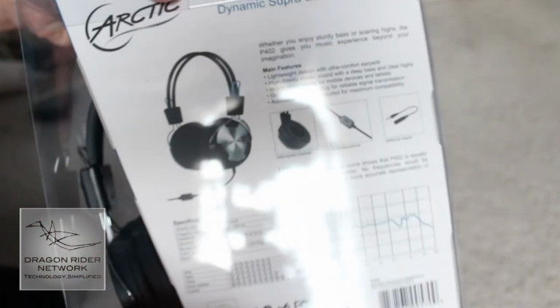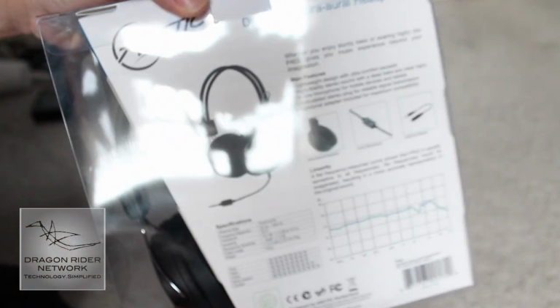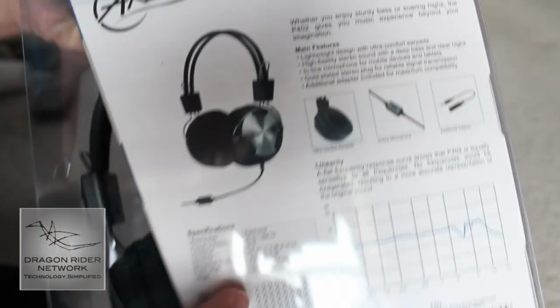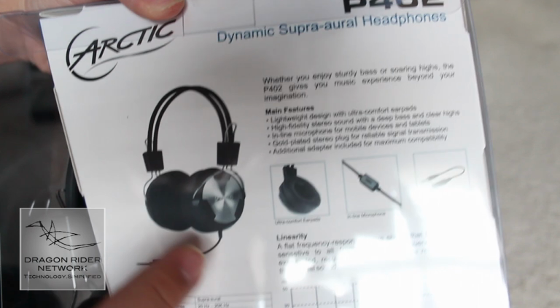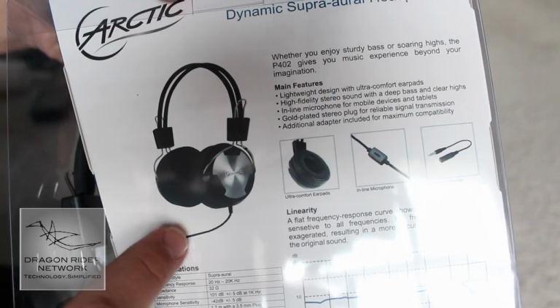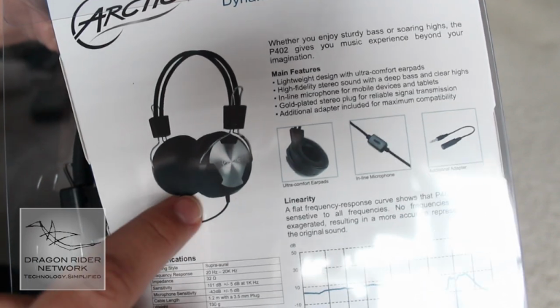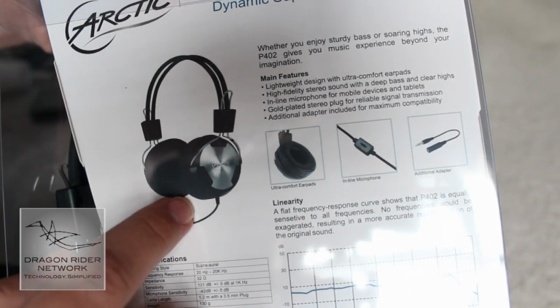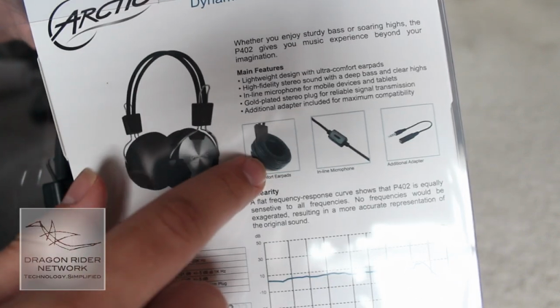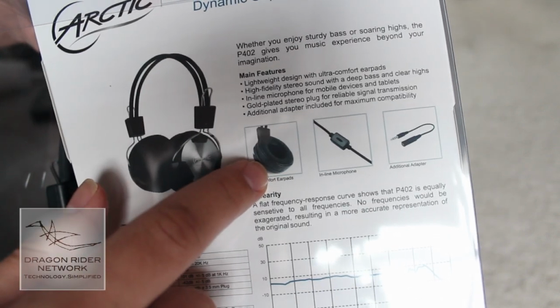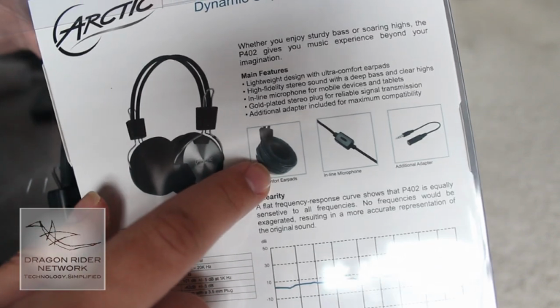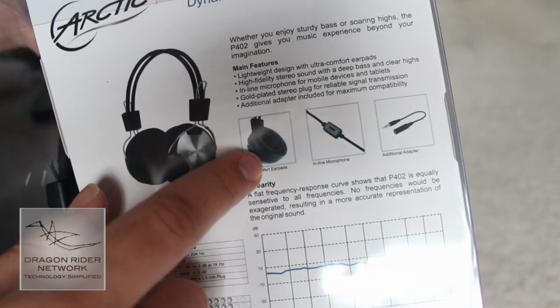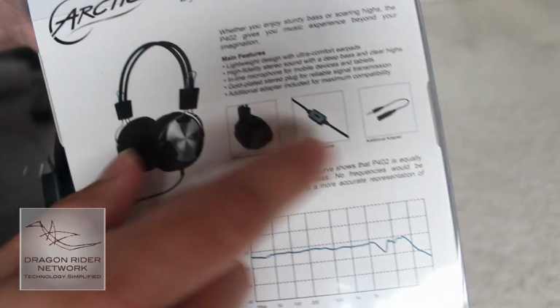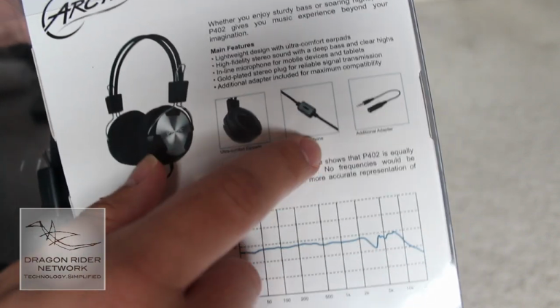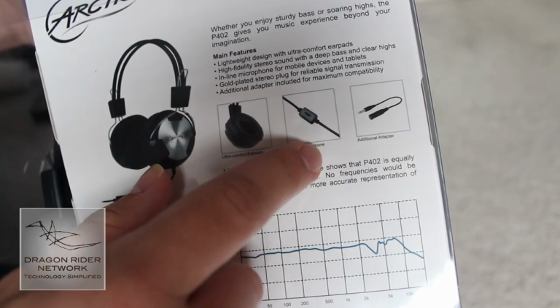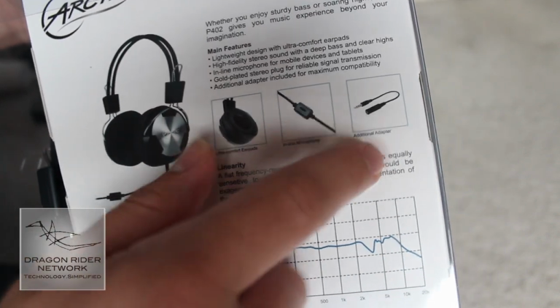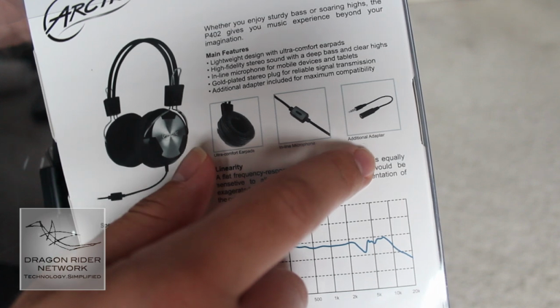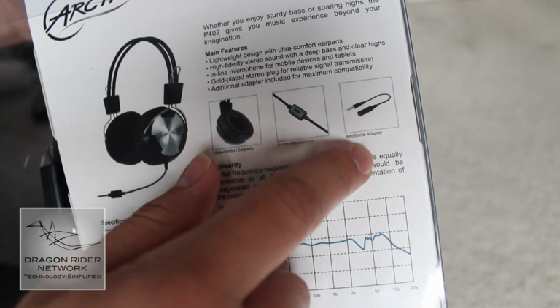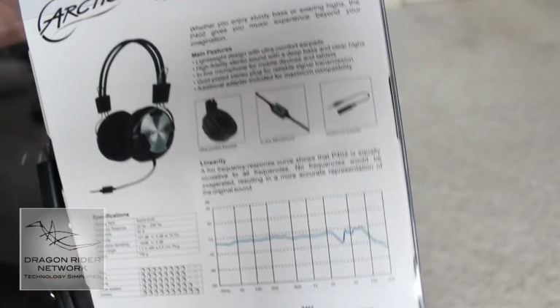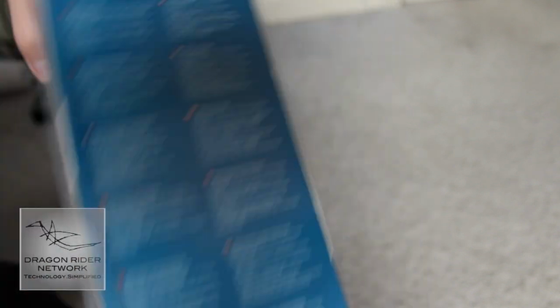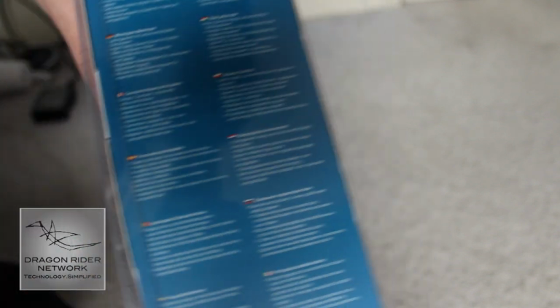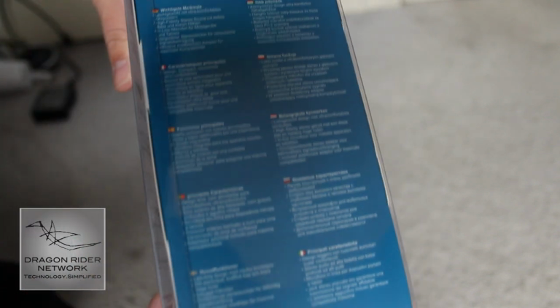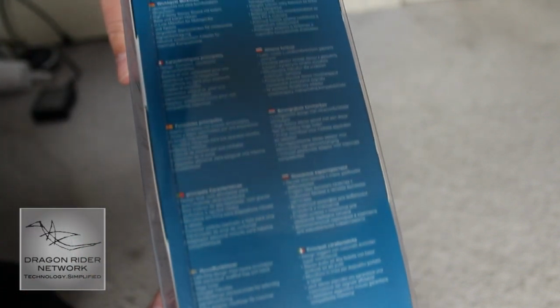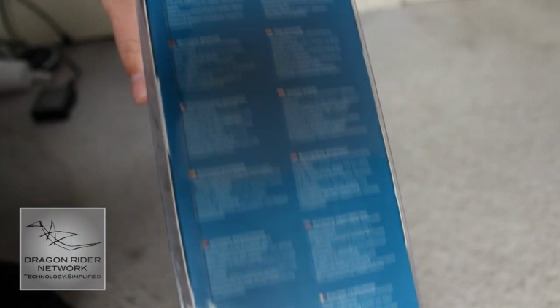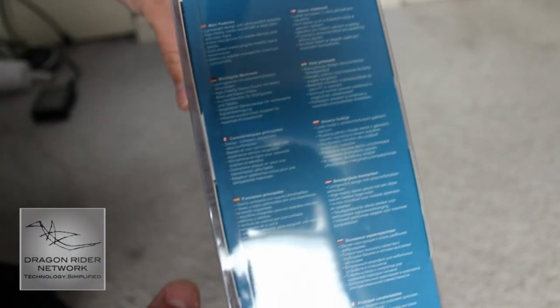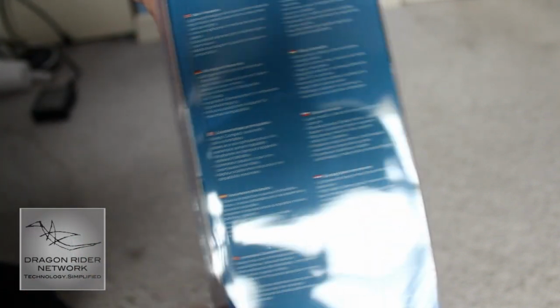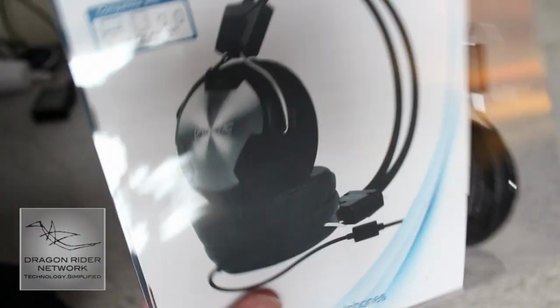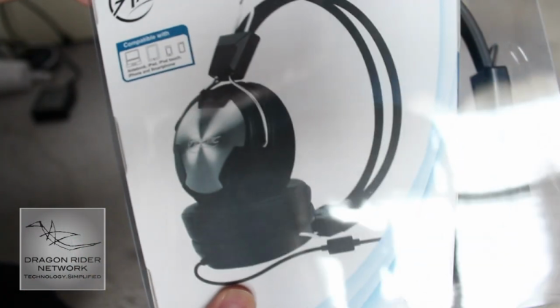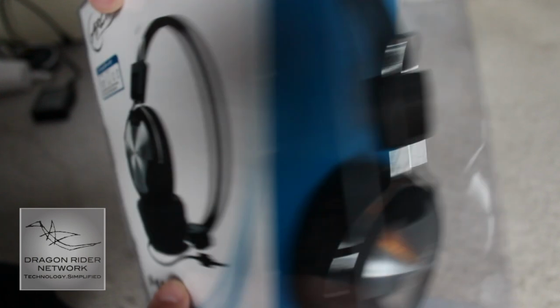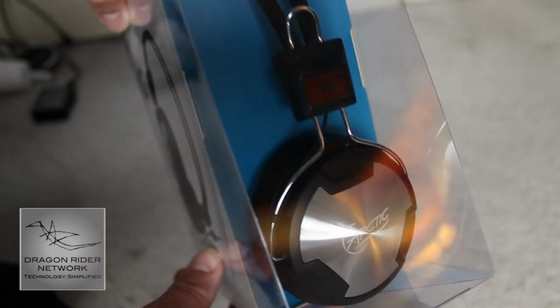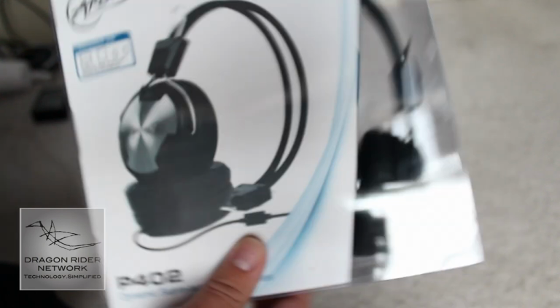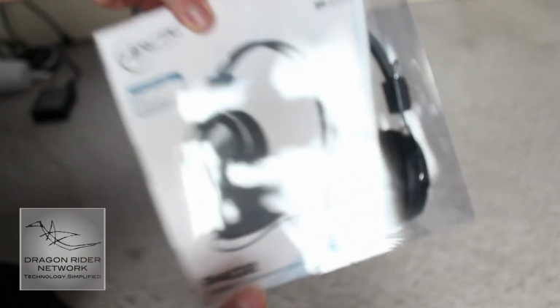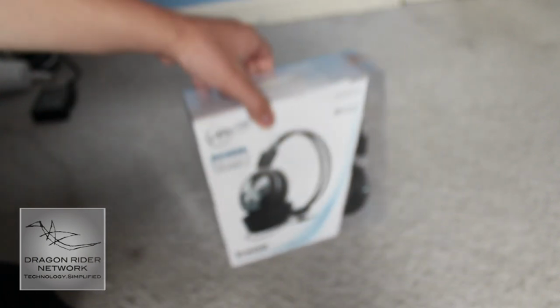Here's the back — some details about the headphones, their comfort, their microphone, and the additional adapter. On the side, more specifications, and the front again. They look really nice.